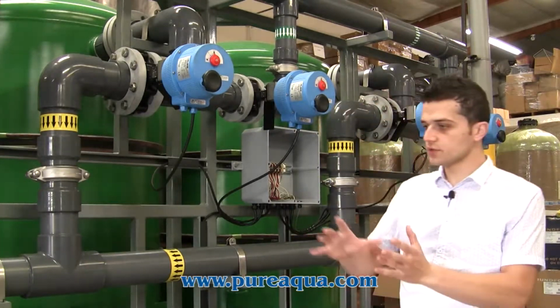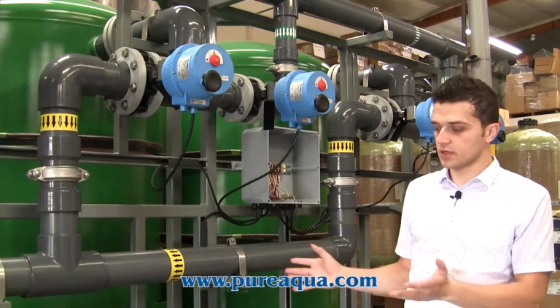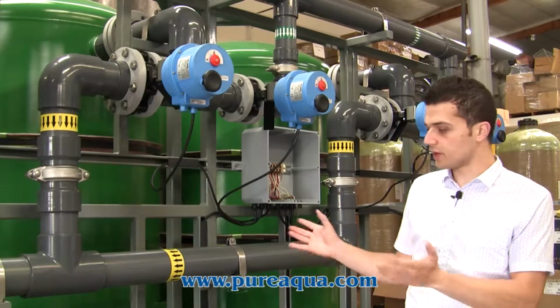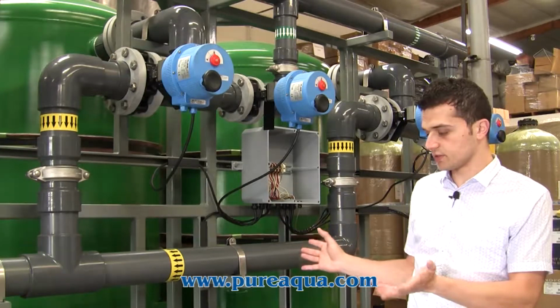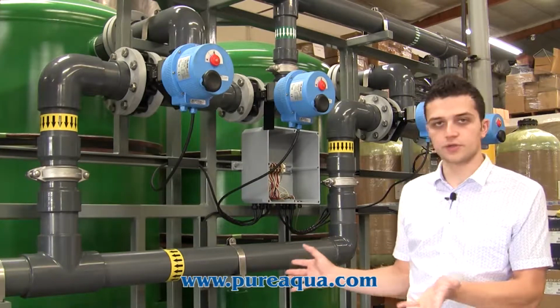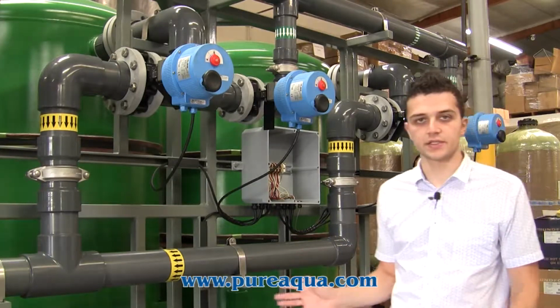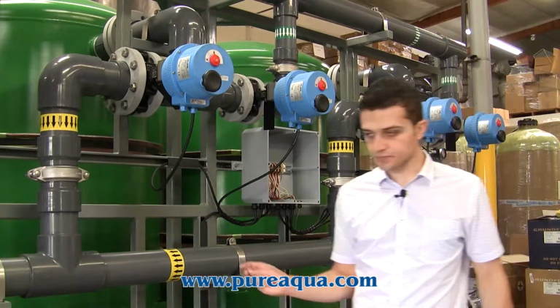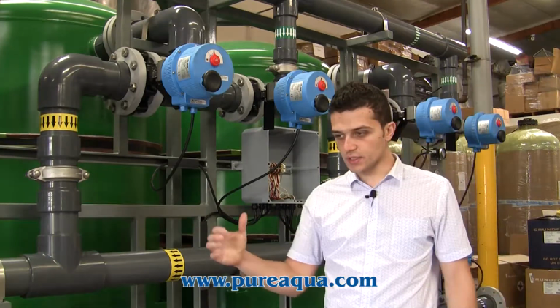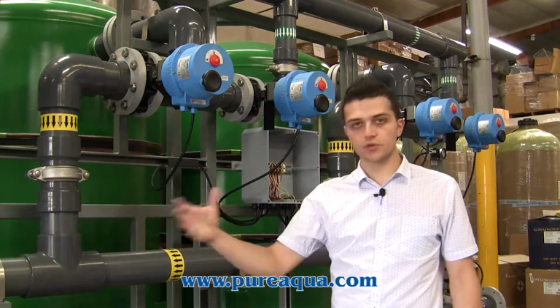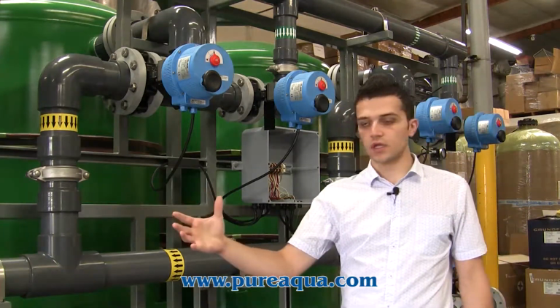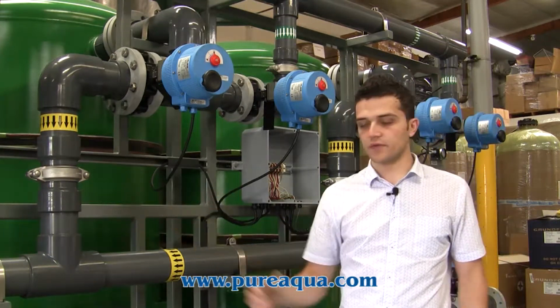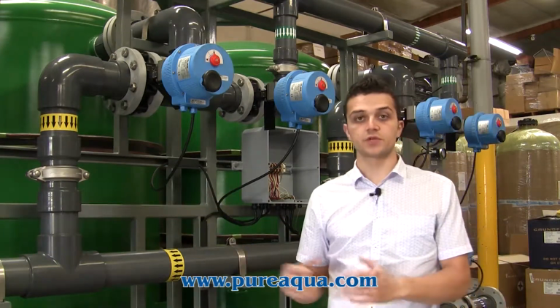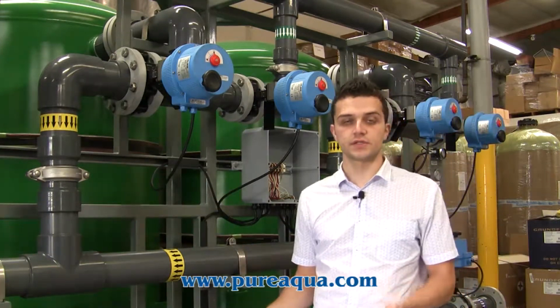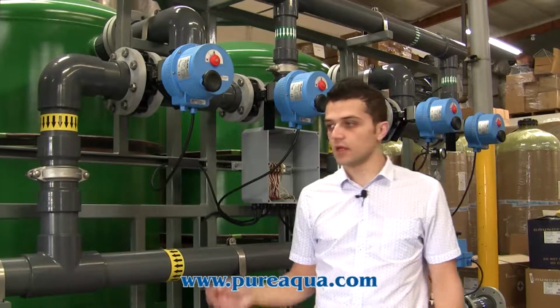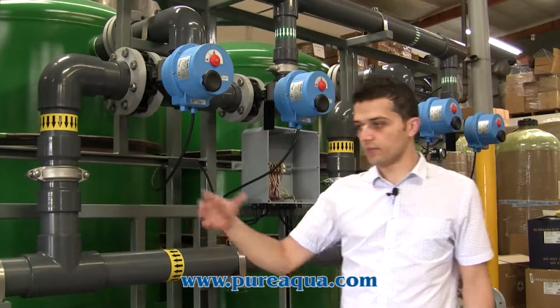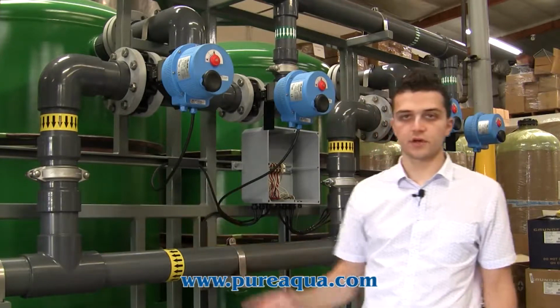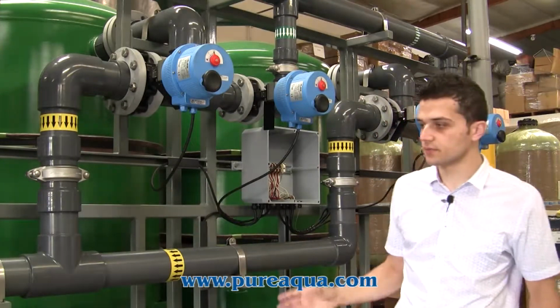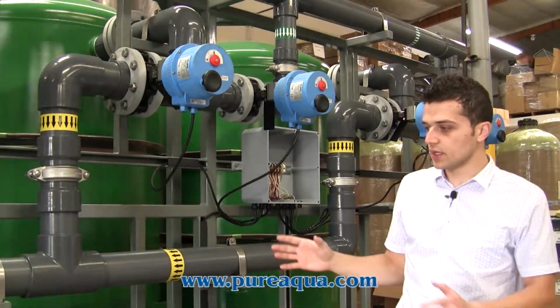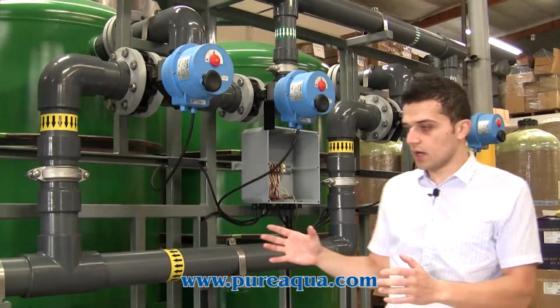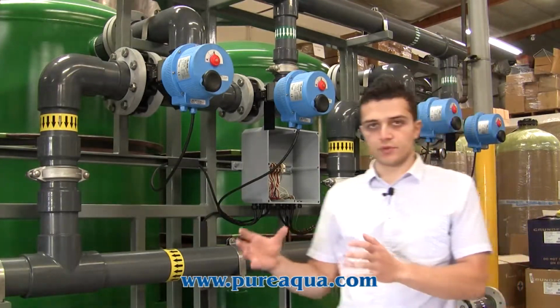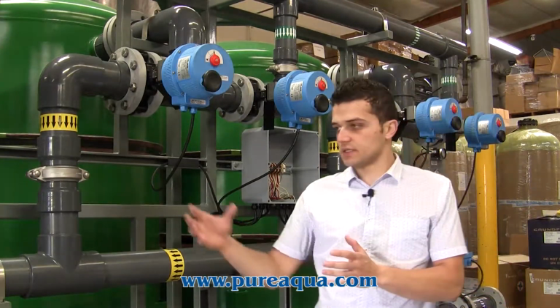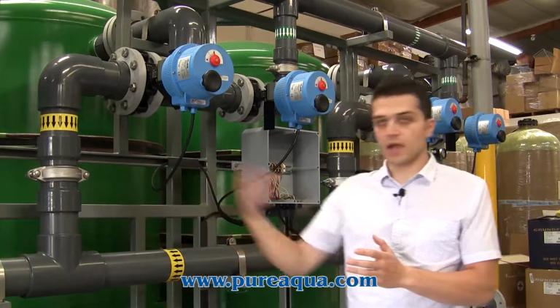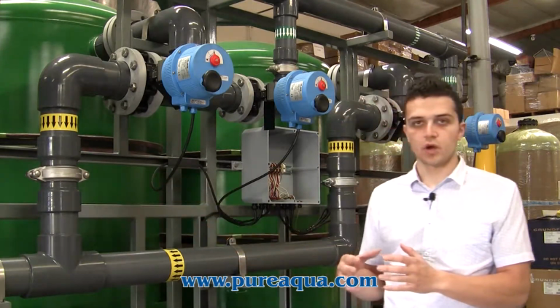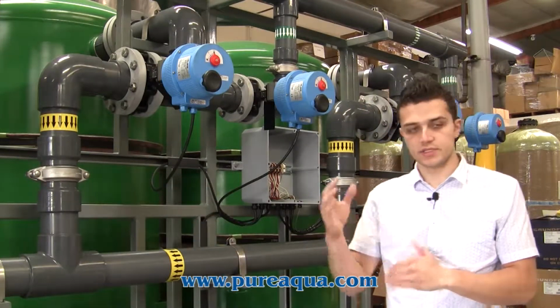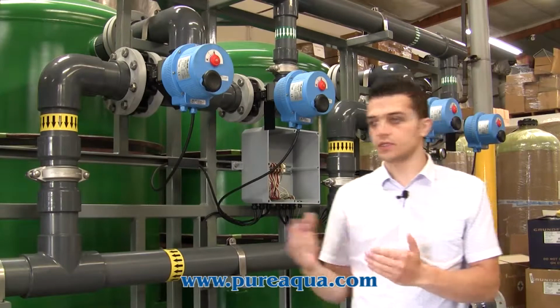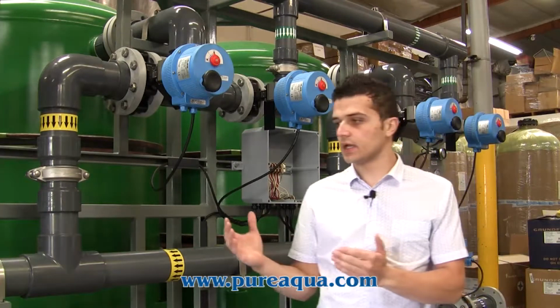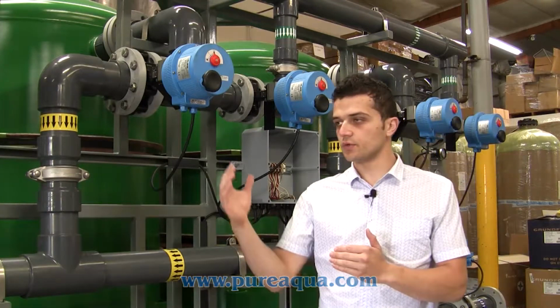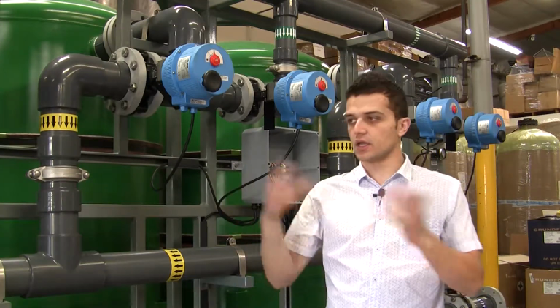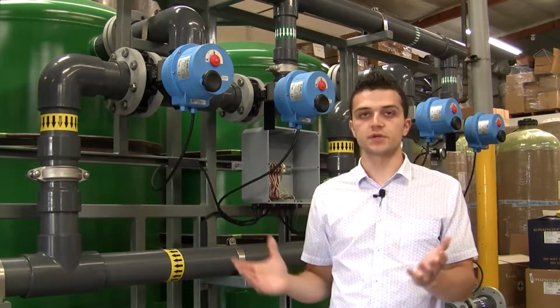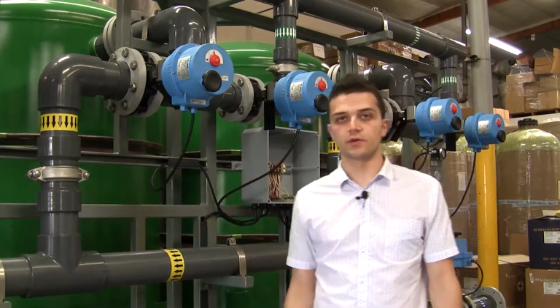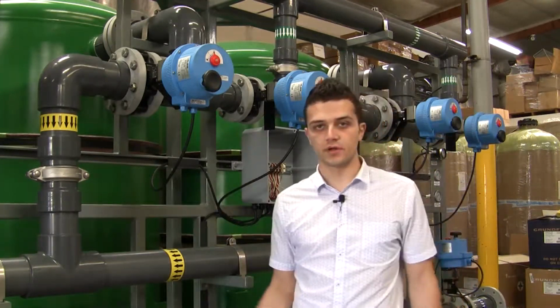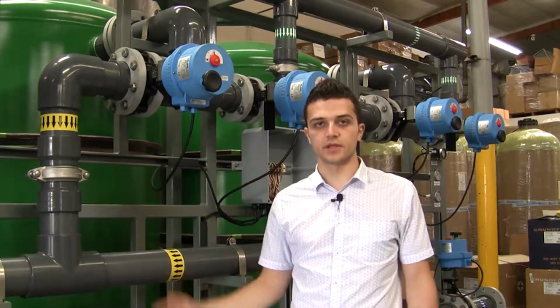A cool part of the controls package is the controls of a backwash recovery system. The backwash recovery system takes the backwash water, settles it, and helps increase the overall recovery of this plant.